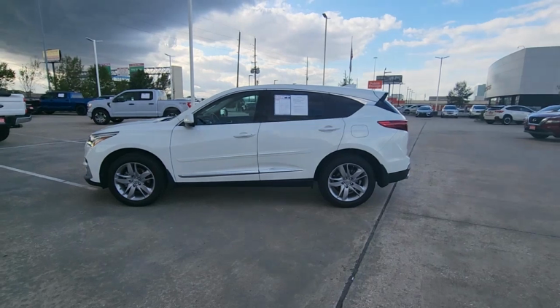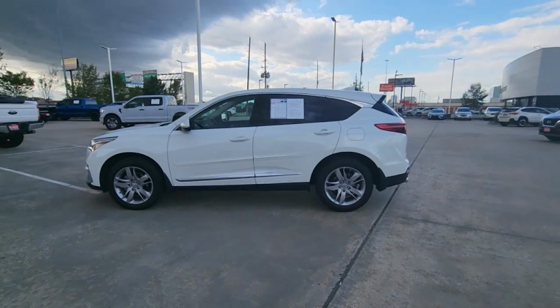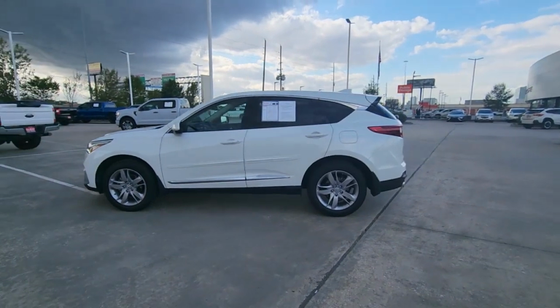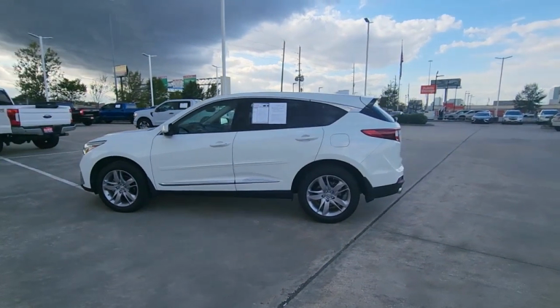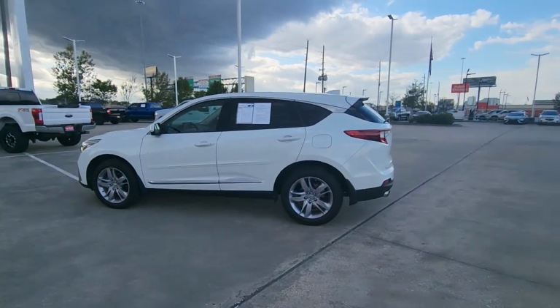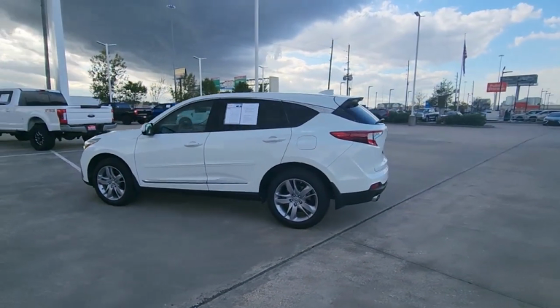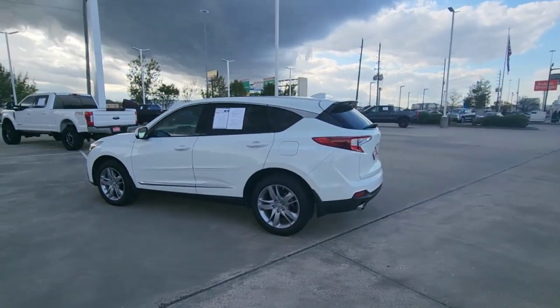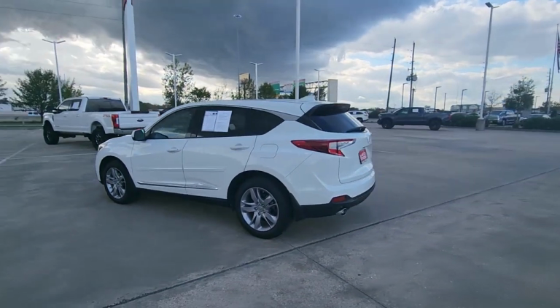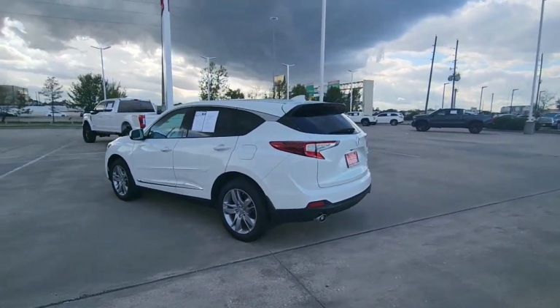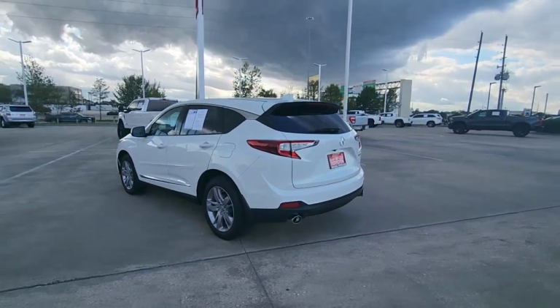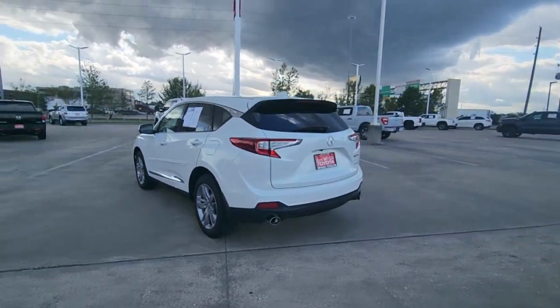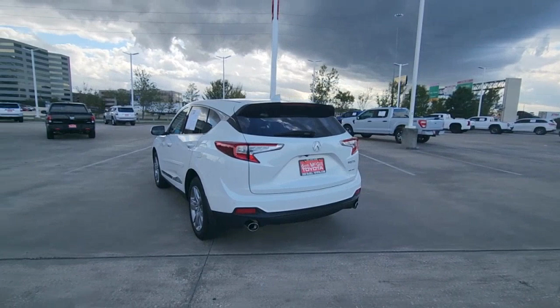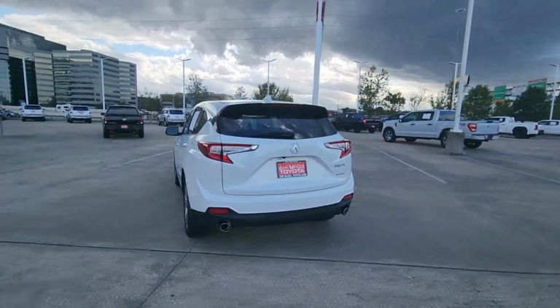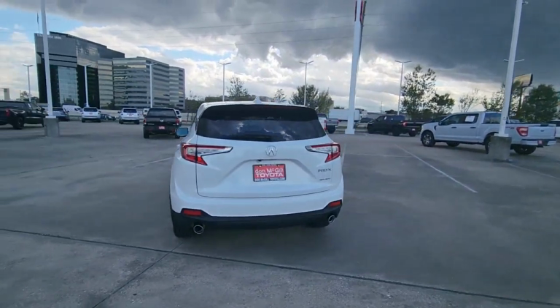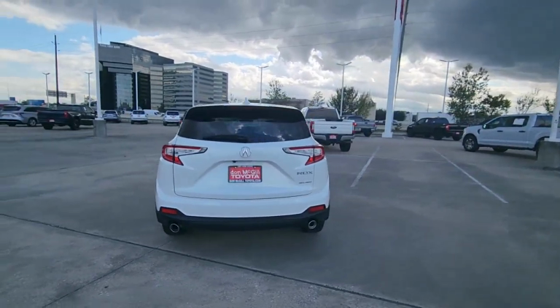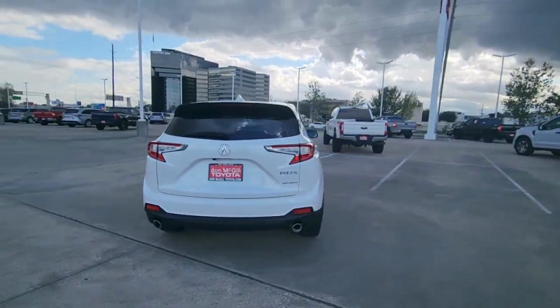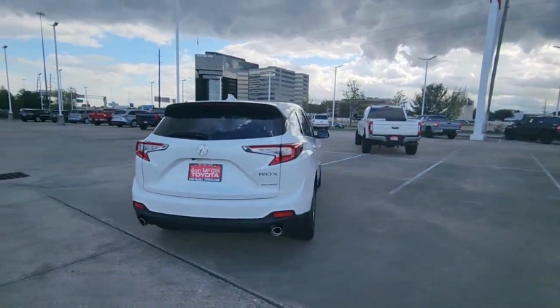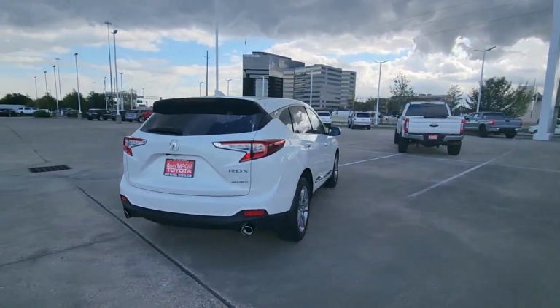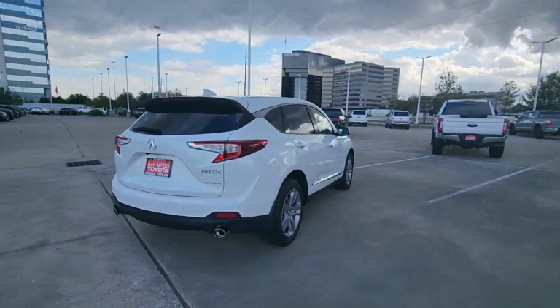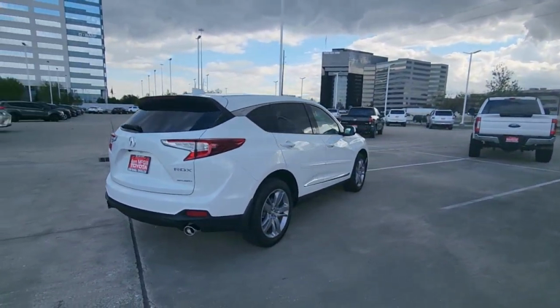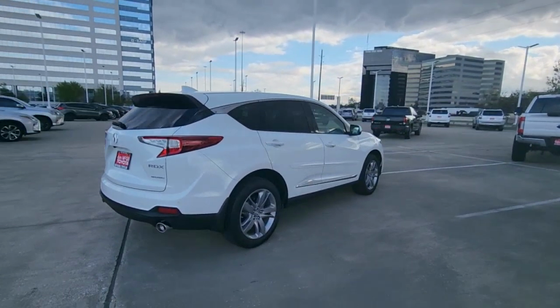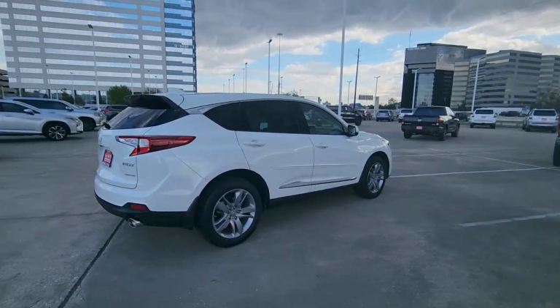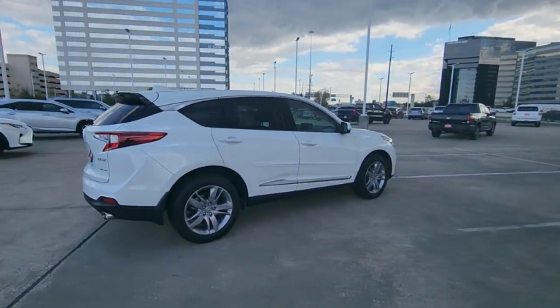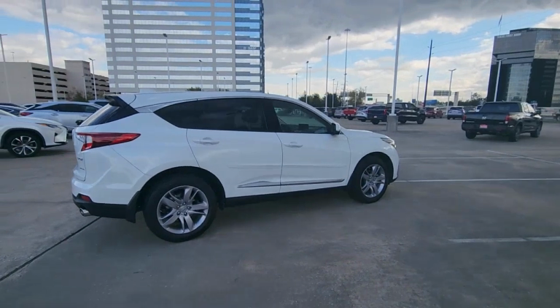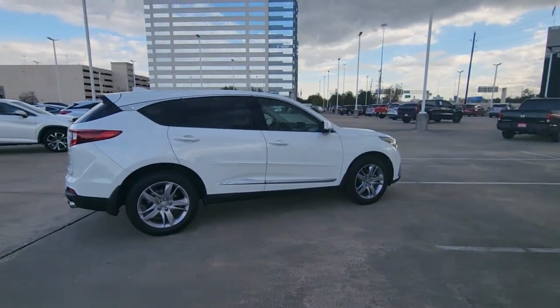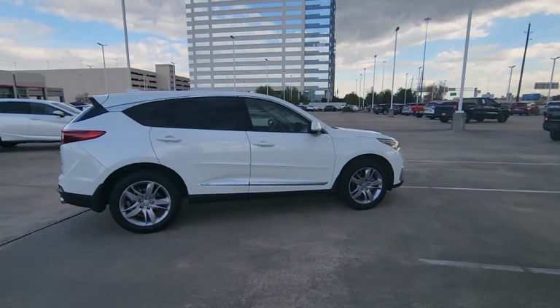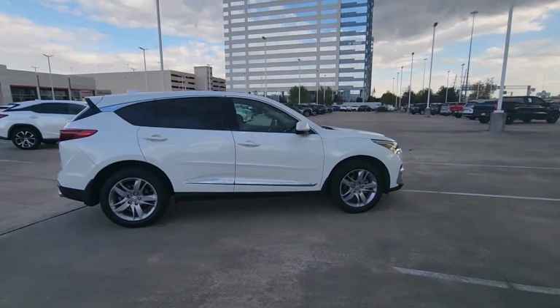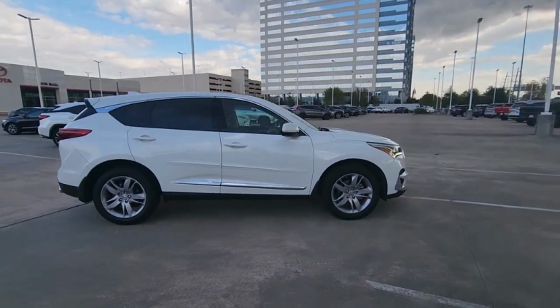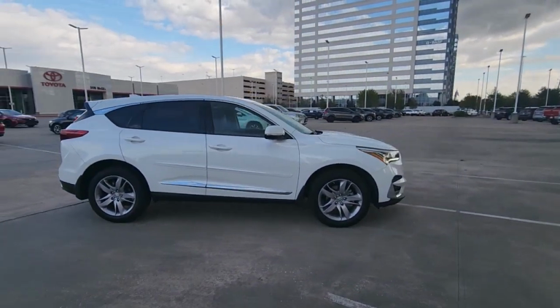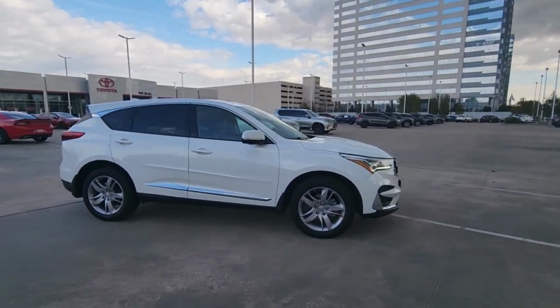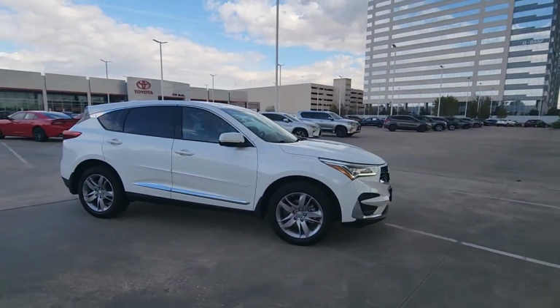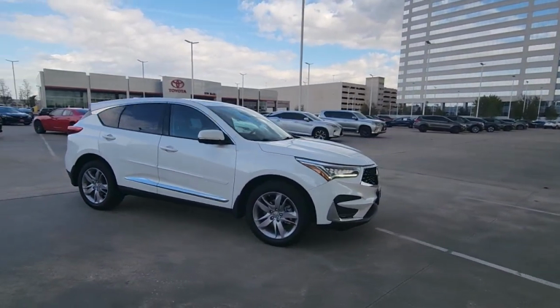Look no further than the 2020 Acura RDX. With less than 25,000 miles on the odometer, this vehicle provides excellent value. Torn between luxury and high performance? Get both in the RDX.